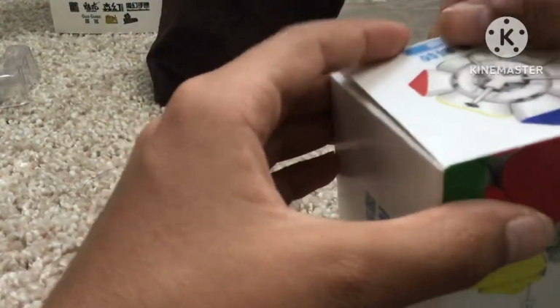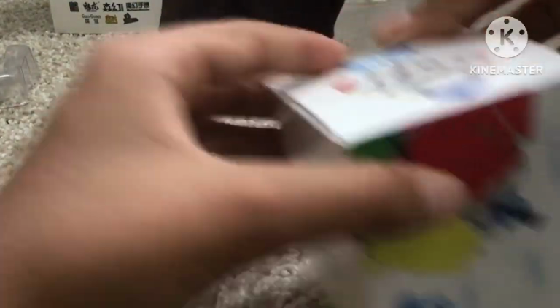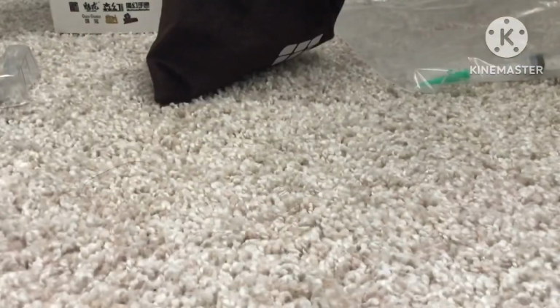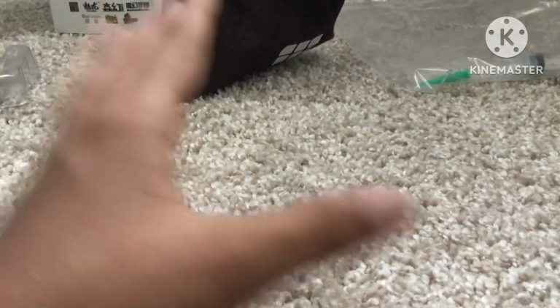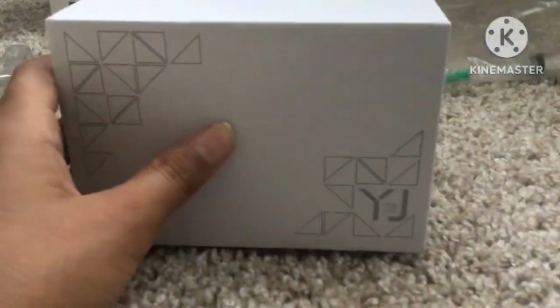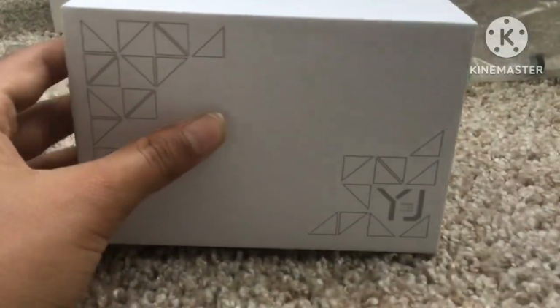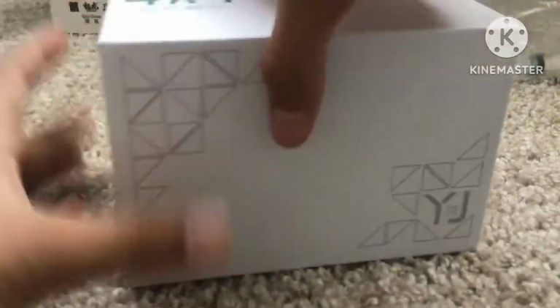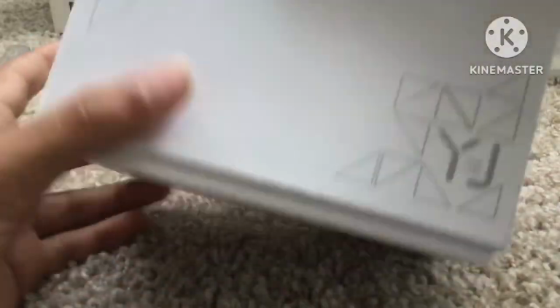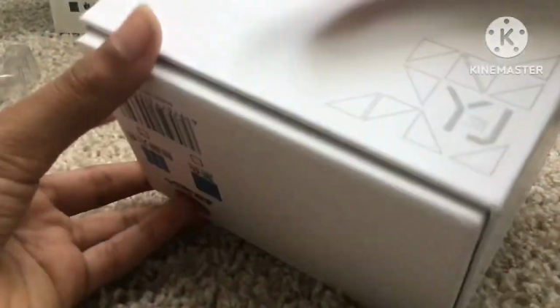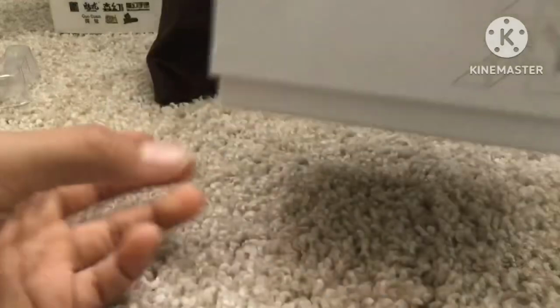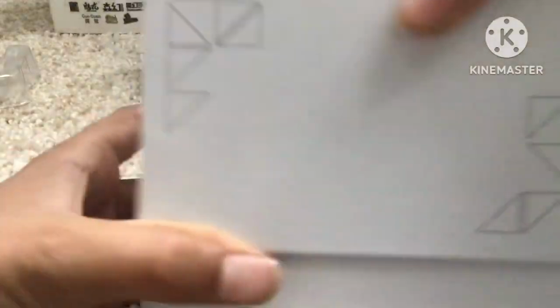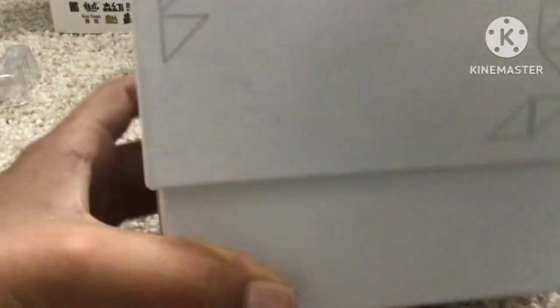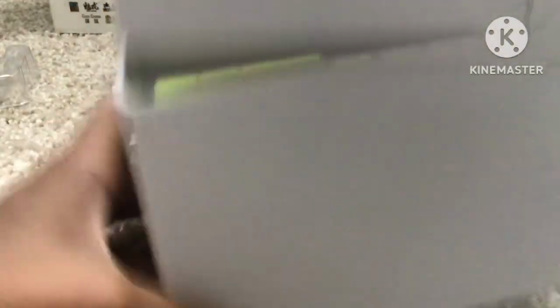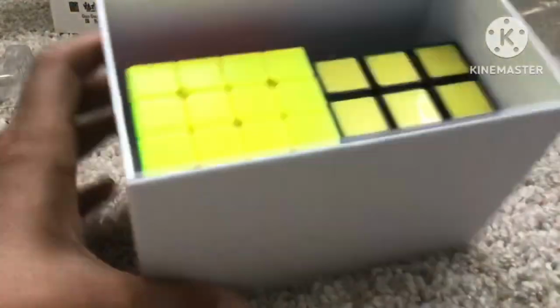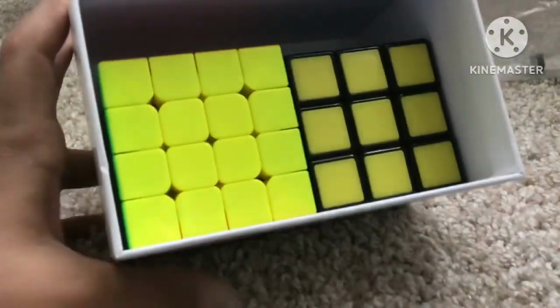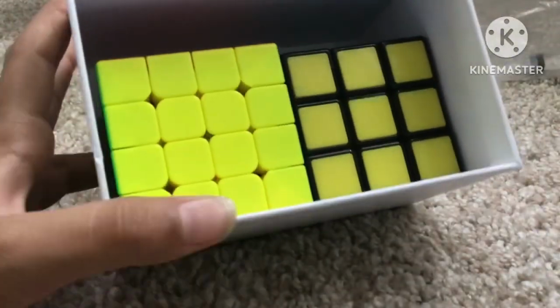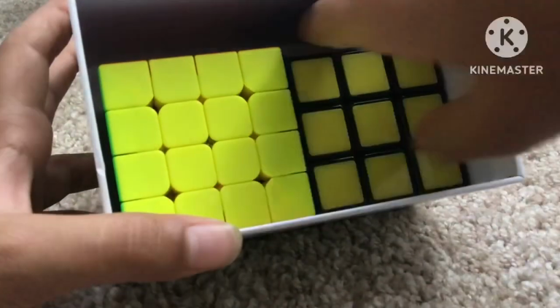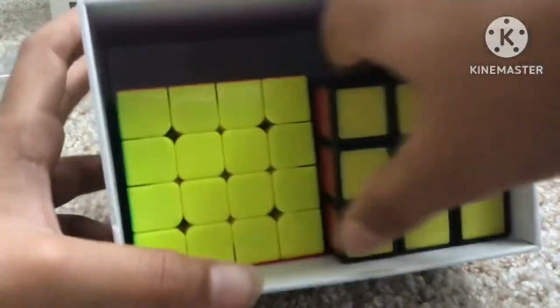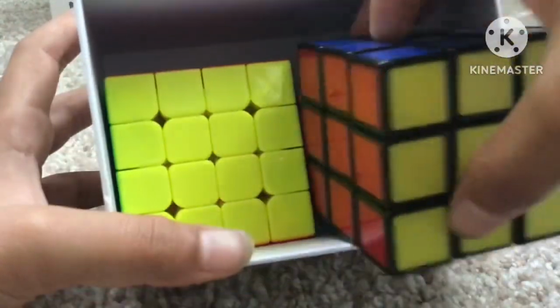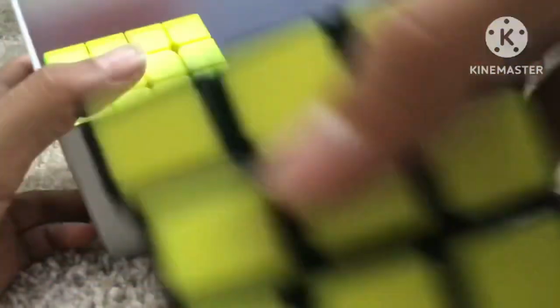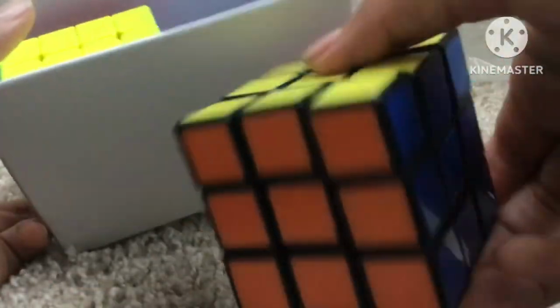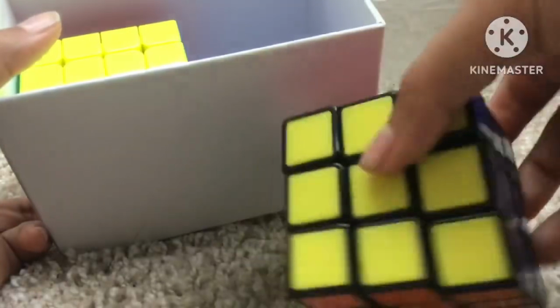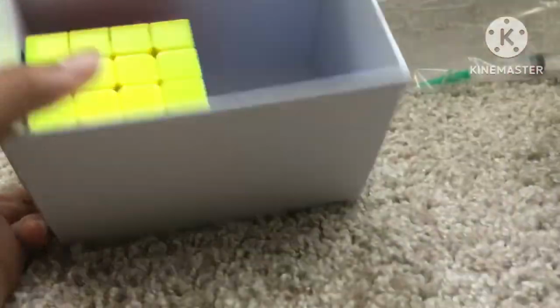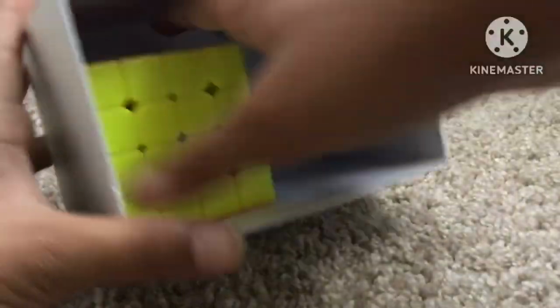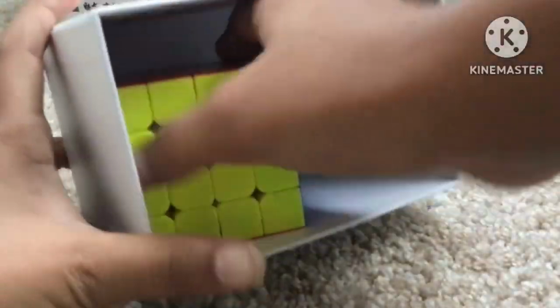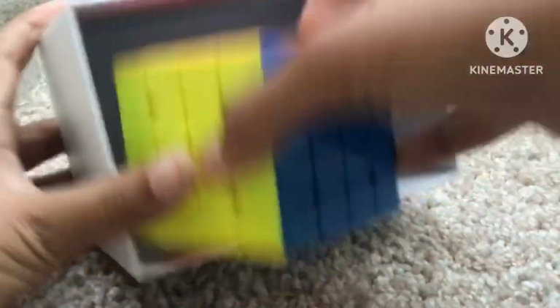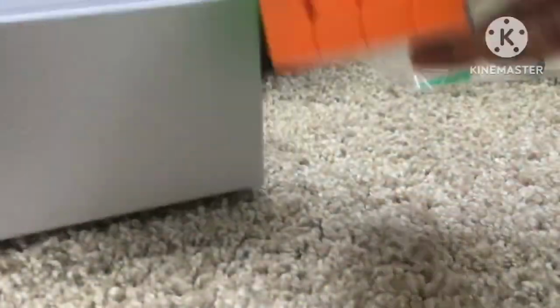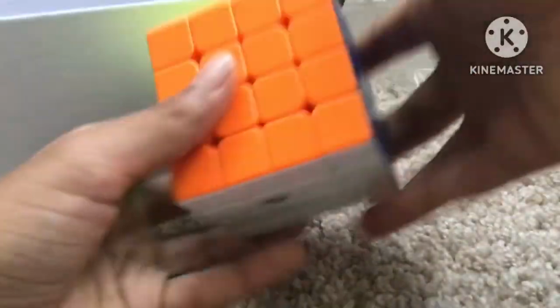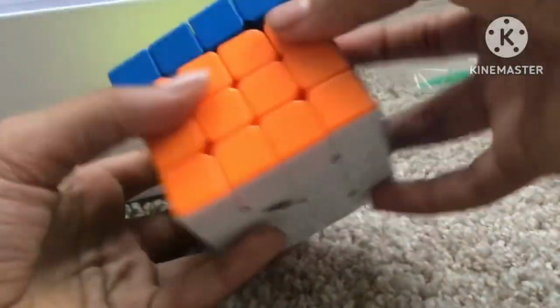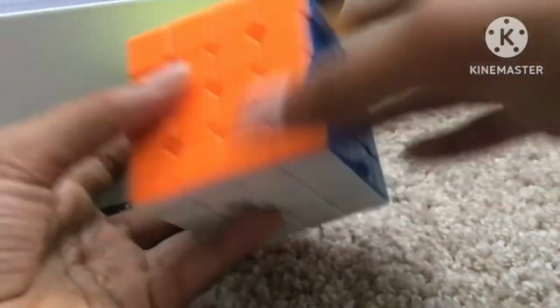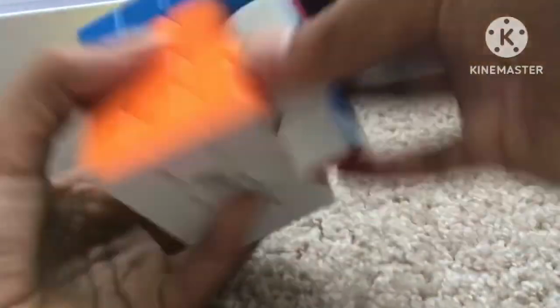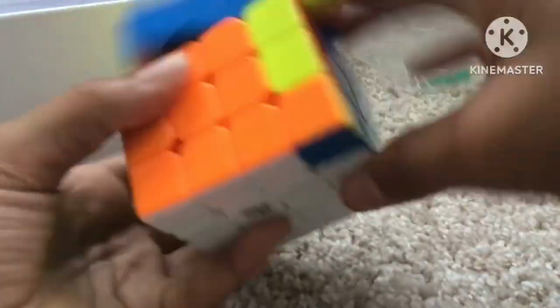This is my 4x4 — the YJ MGC. And my Rubik's brand one here, which was my first ever 3x3. And this is my MGC 4x4.